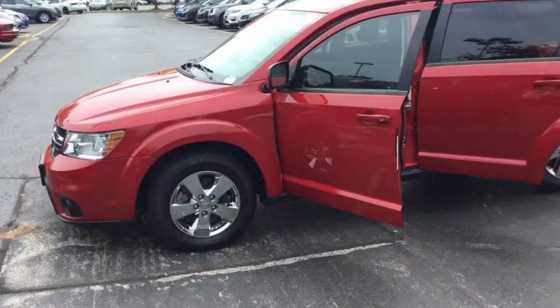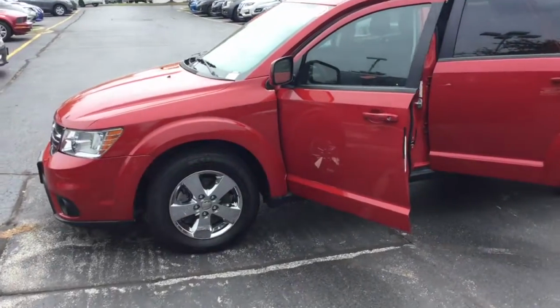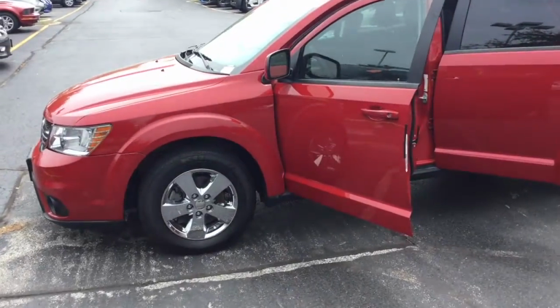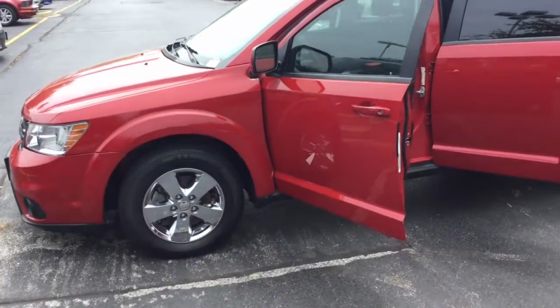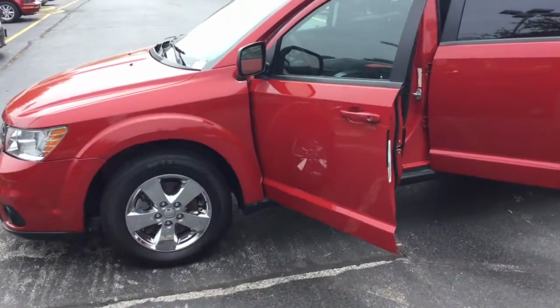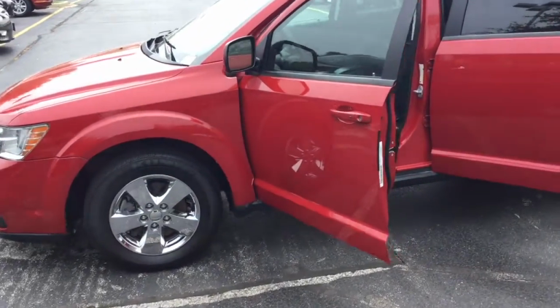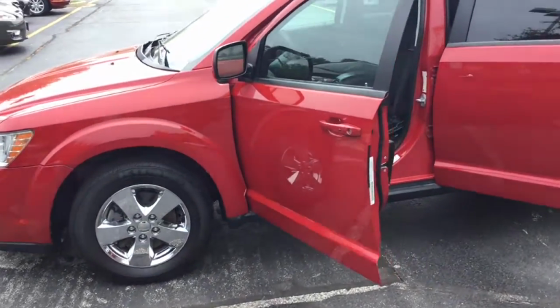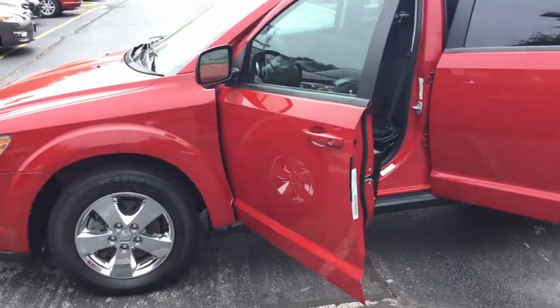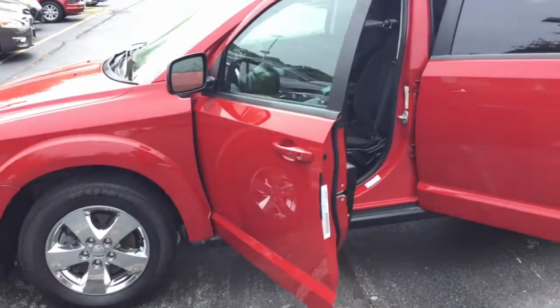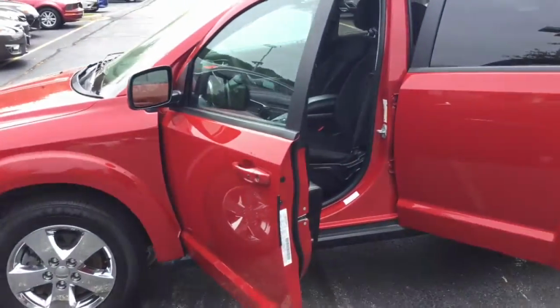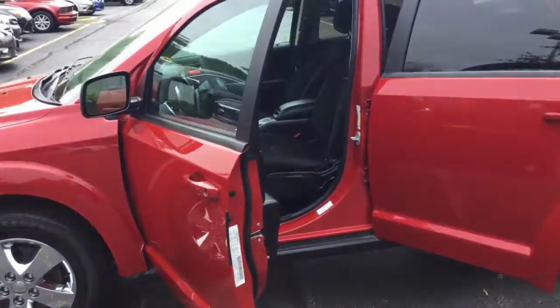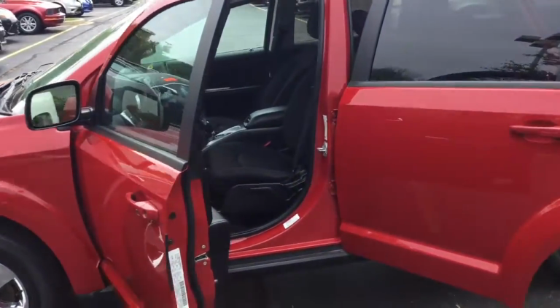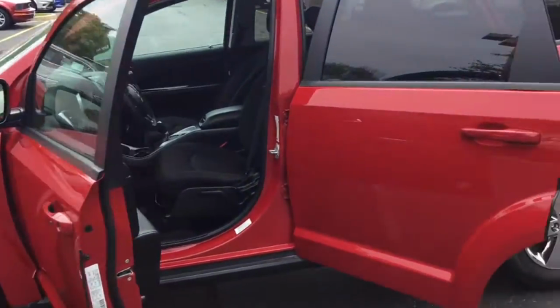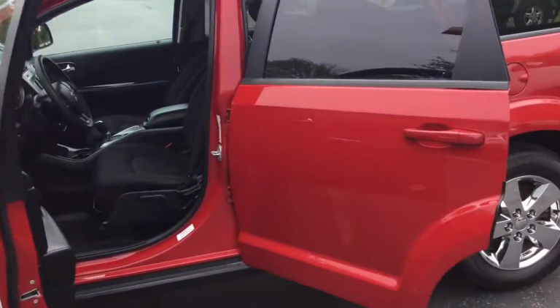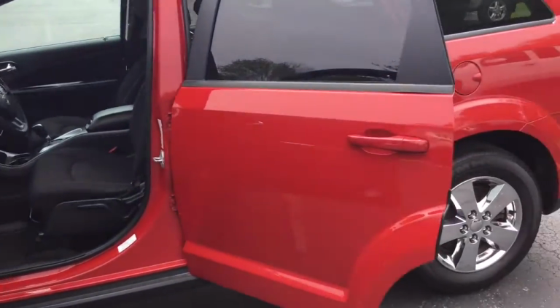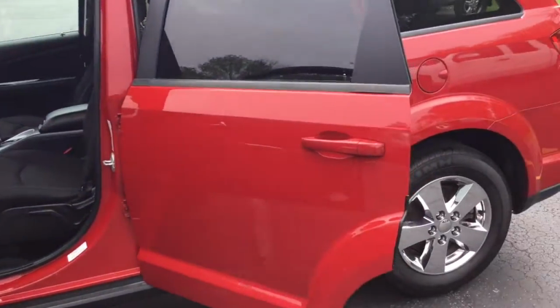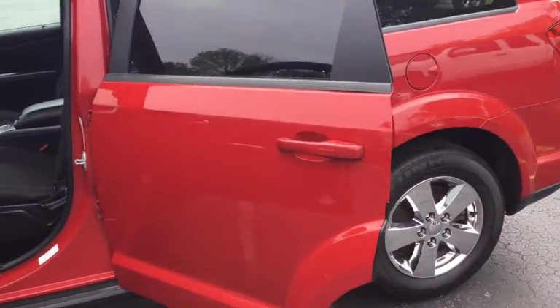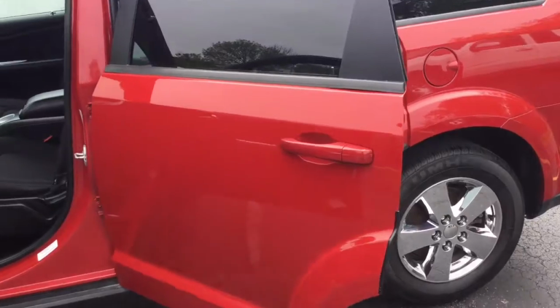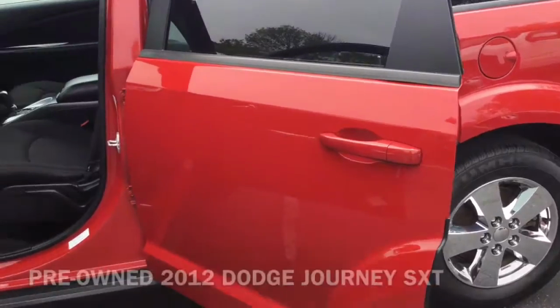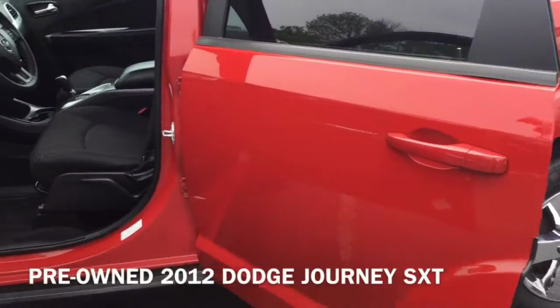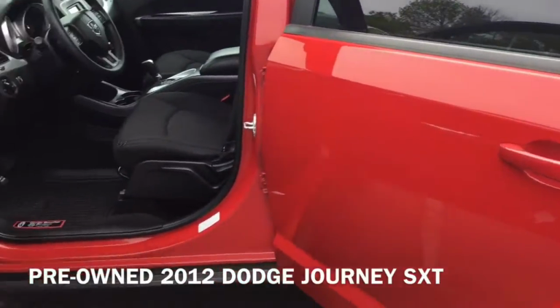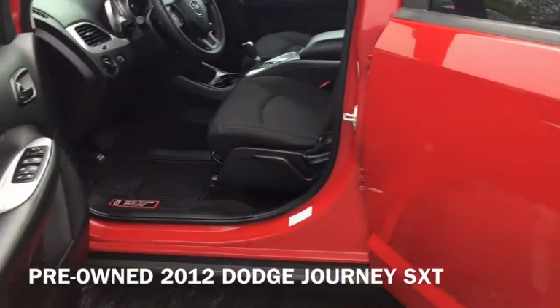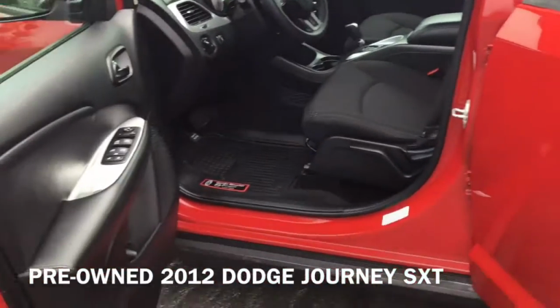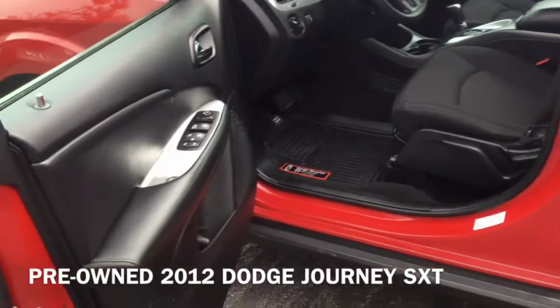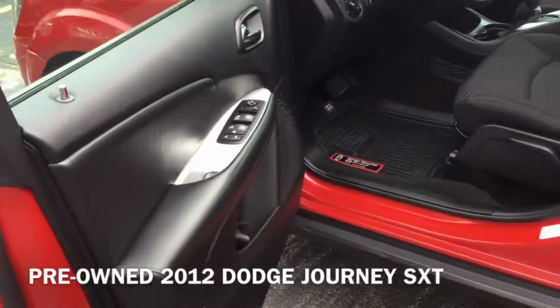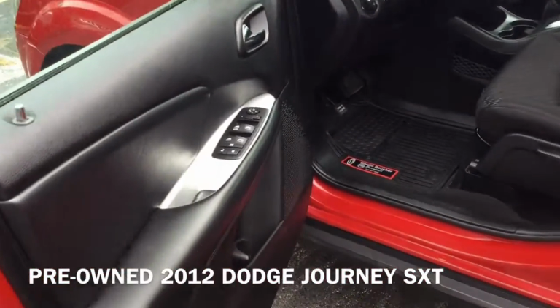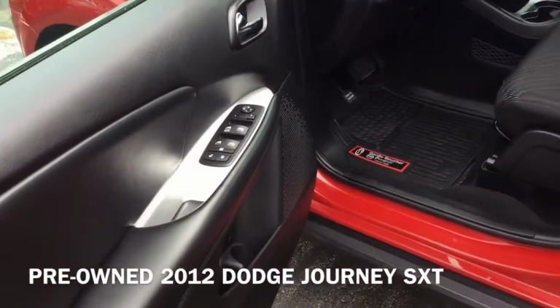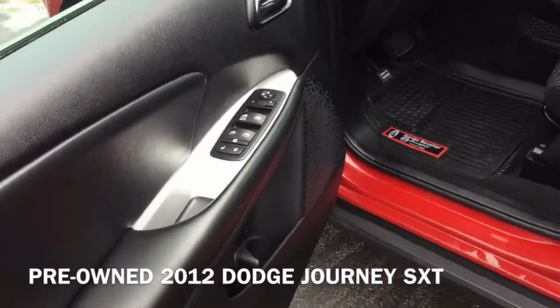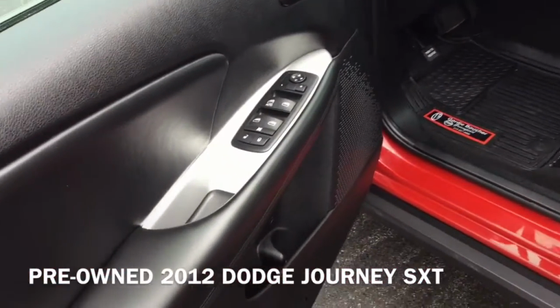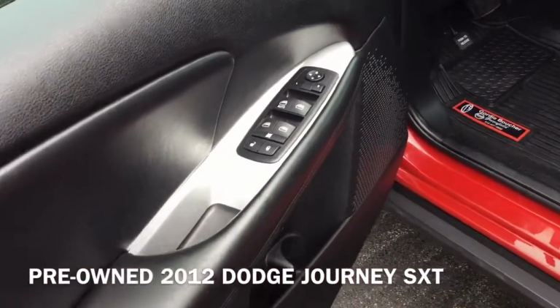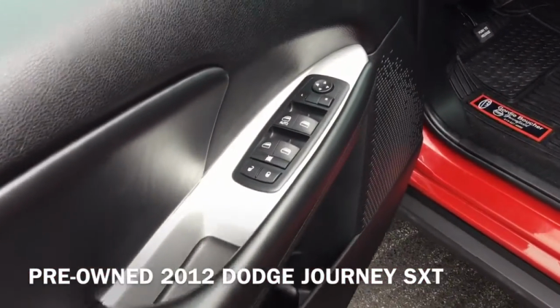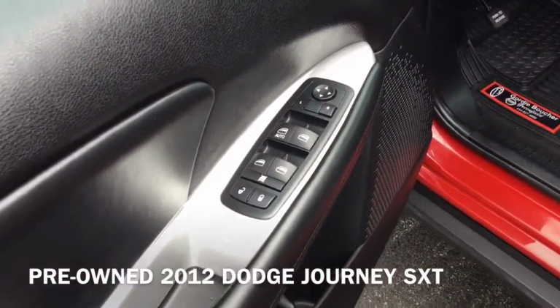Hi, I'm Taylor from Gordie Boucher Nissan of Greenfield. Today I pulled out this pre-owned 2012 Dodge Journey SXT.